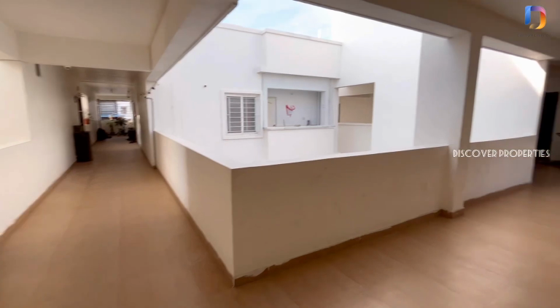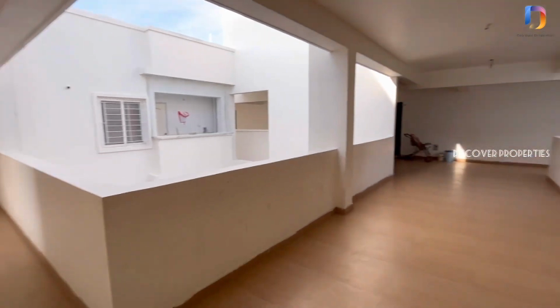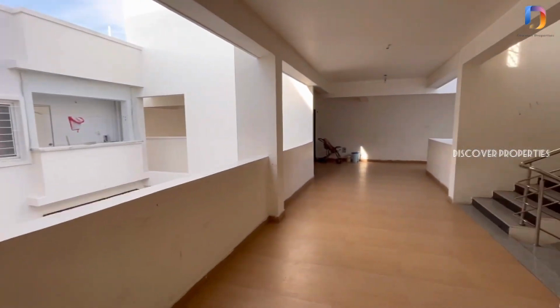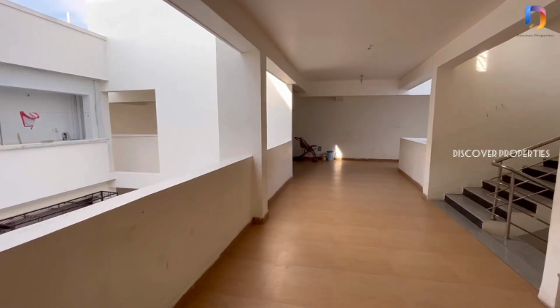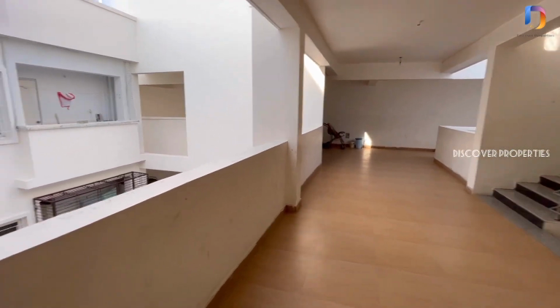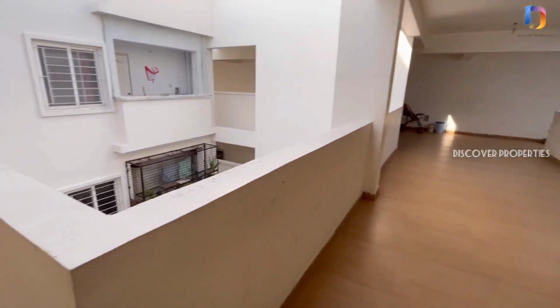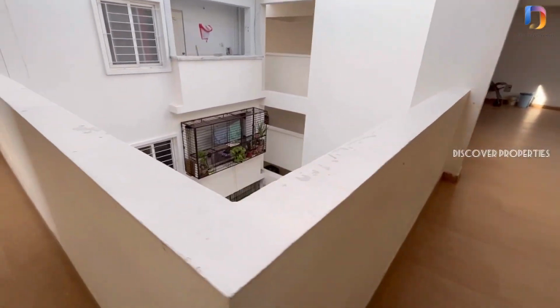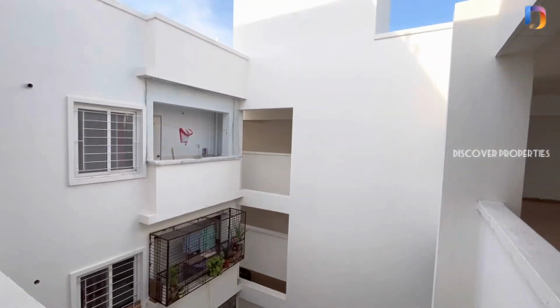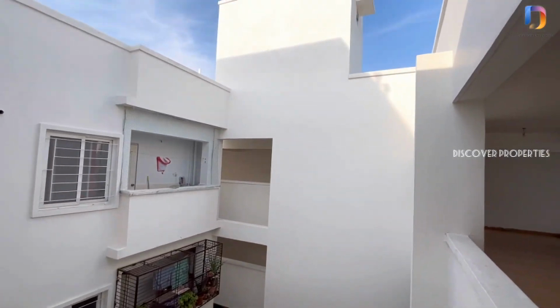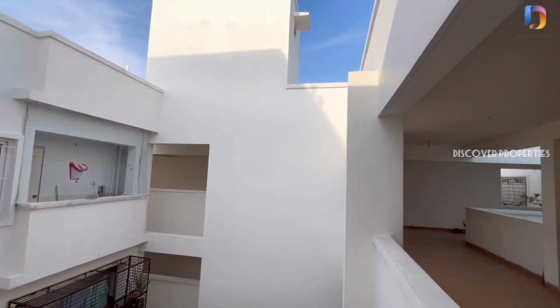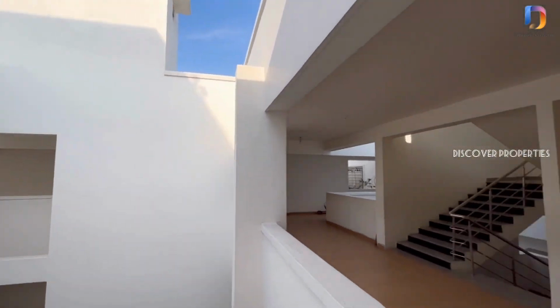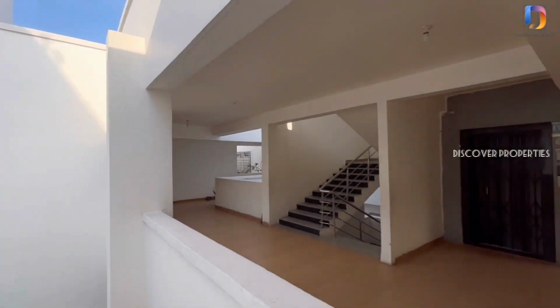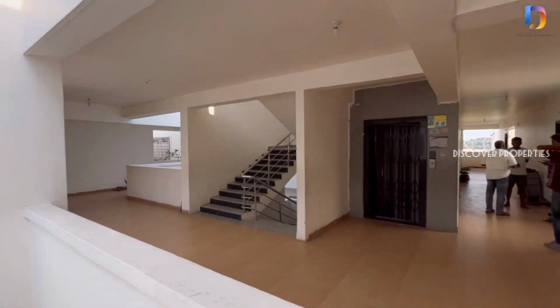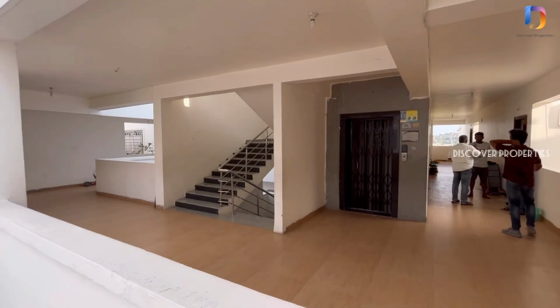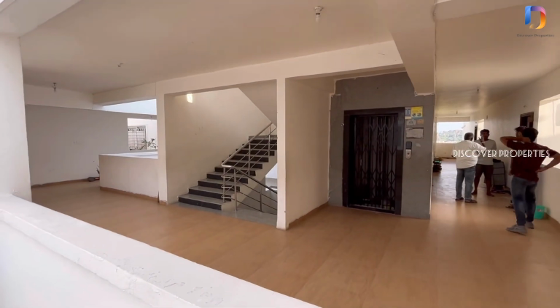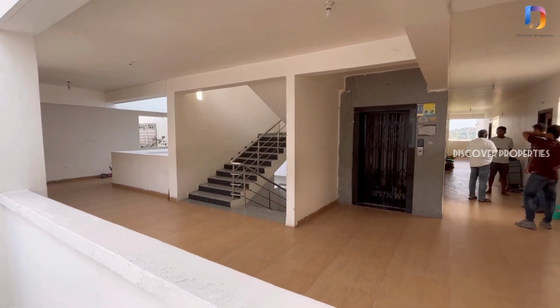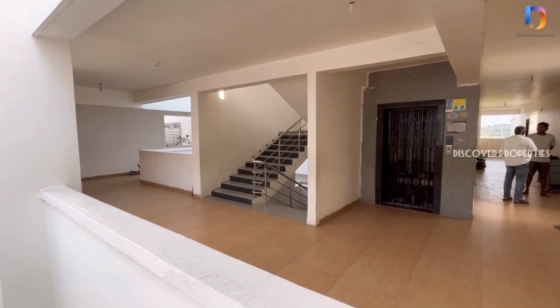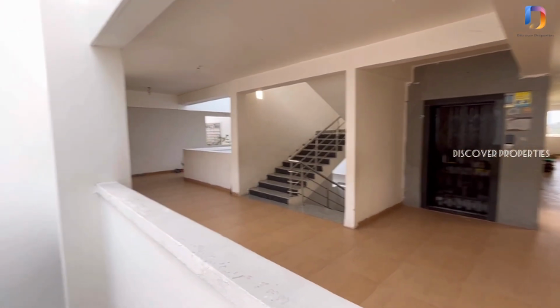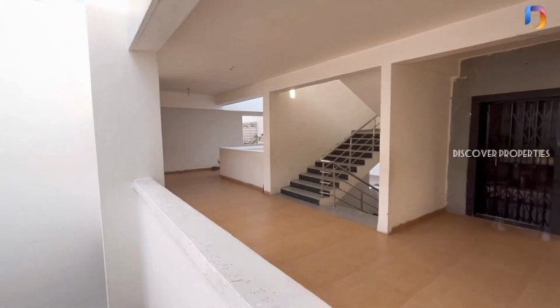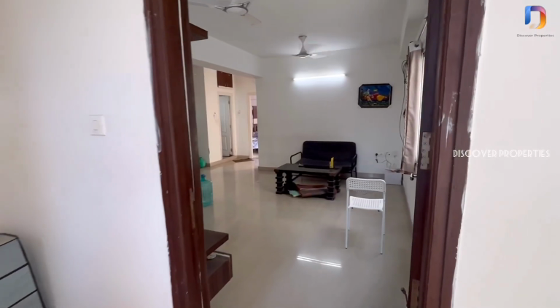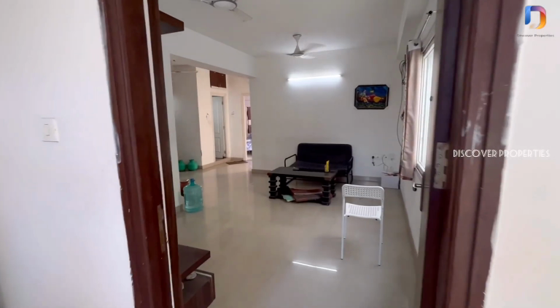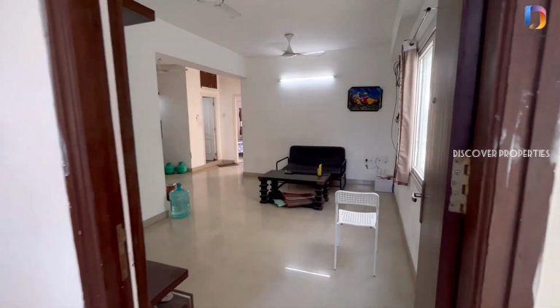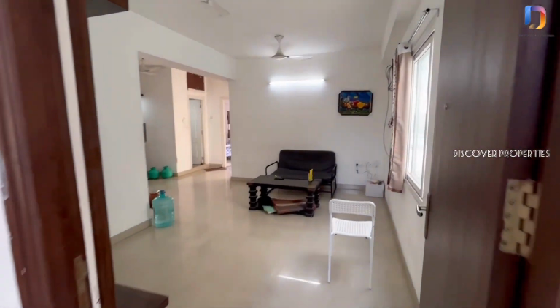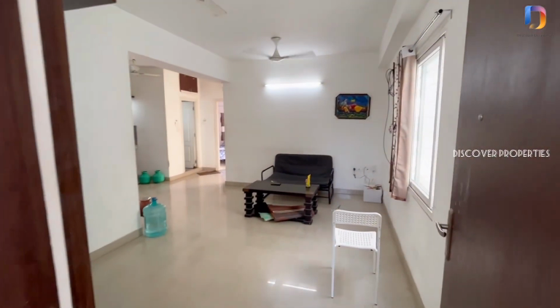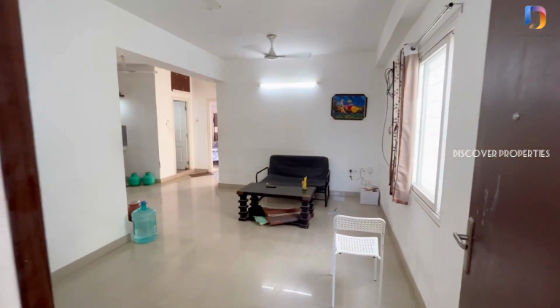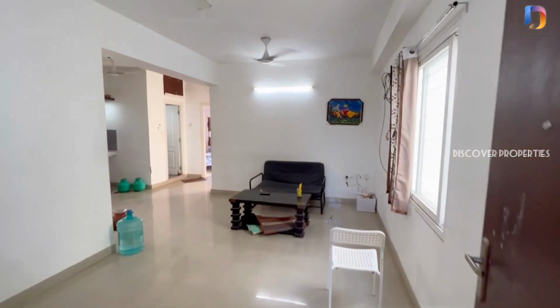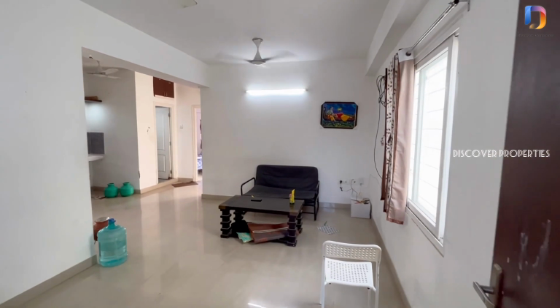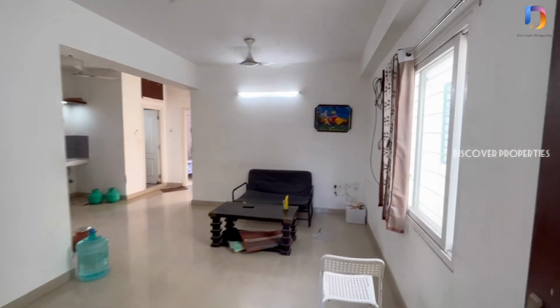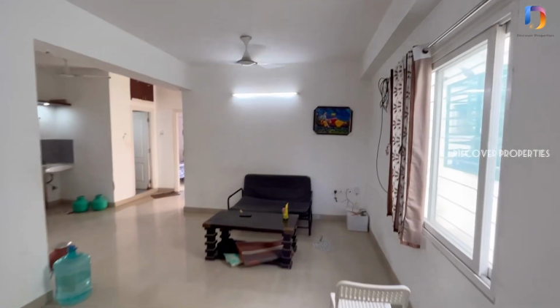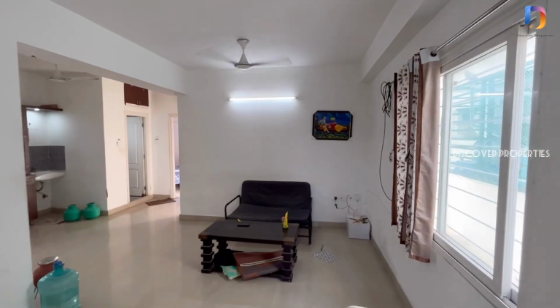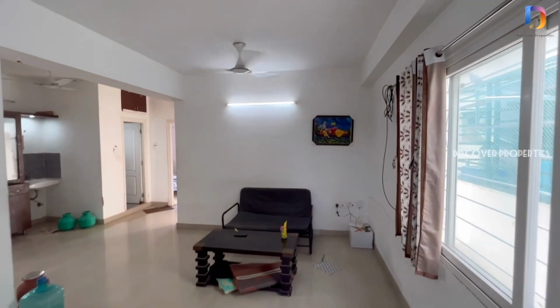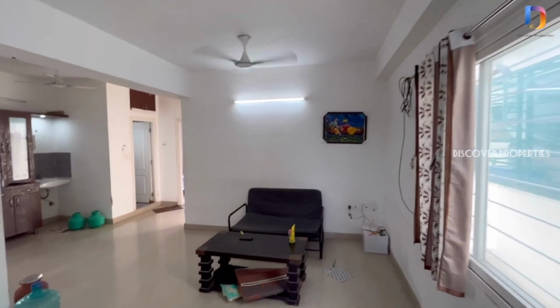We are looking at a 2BHK east-facing flat. This is the flat entry. The total area is 1025 square feet.